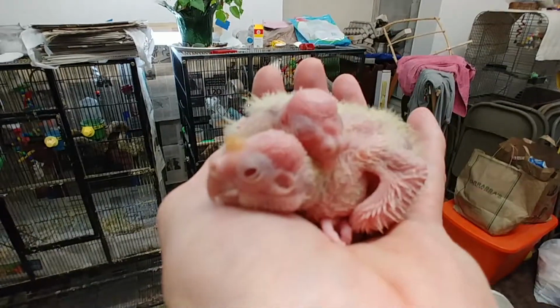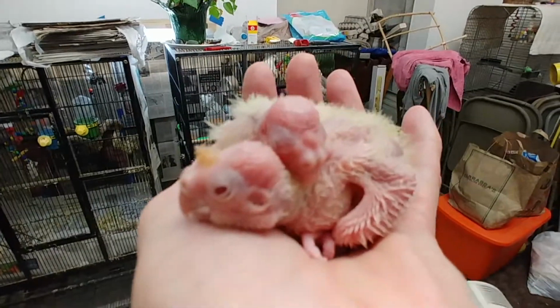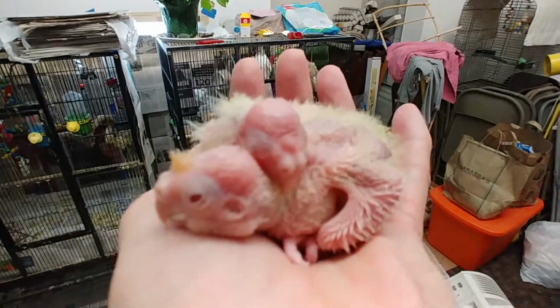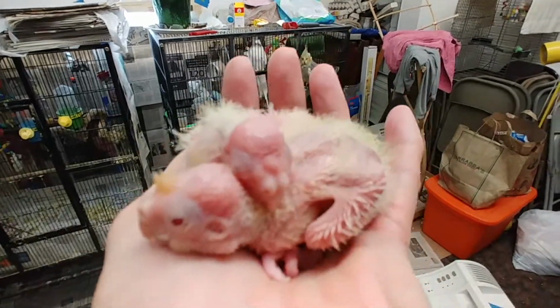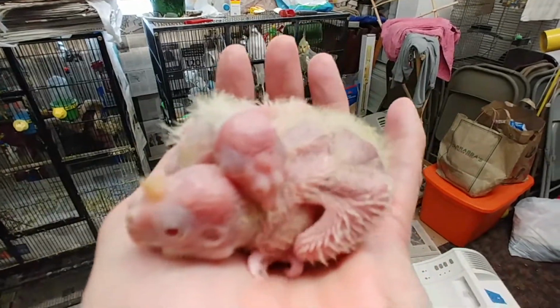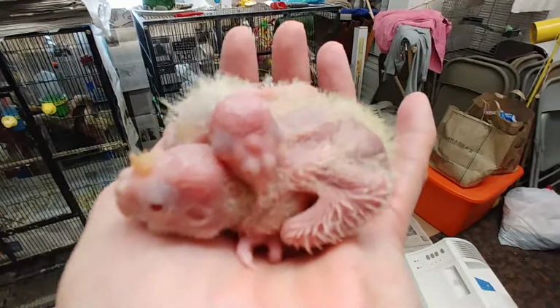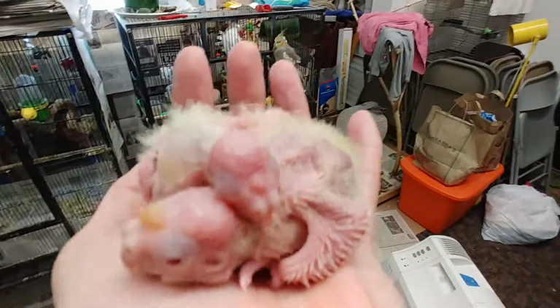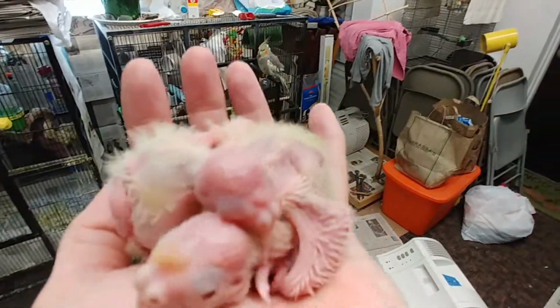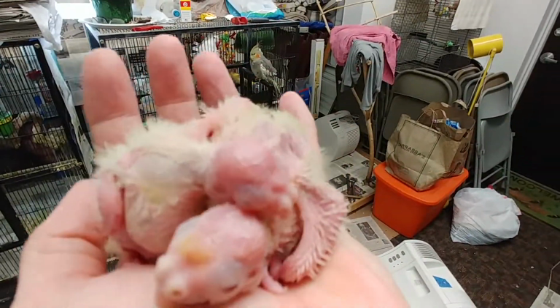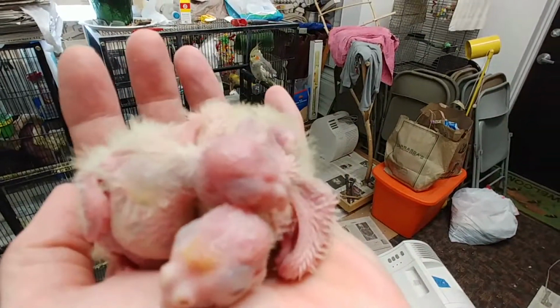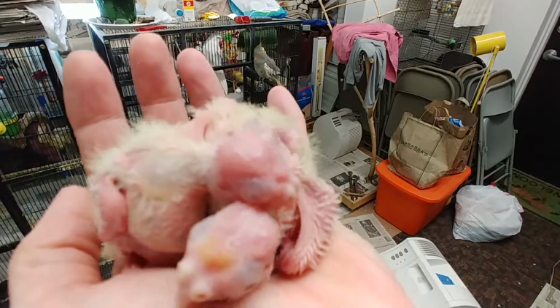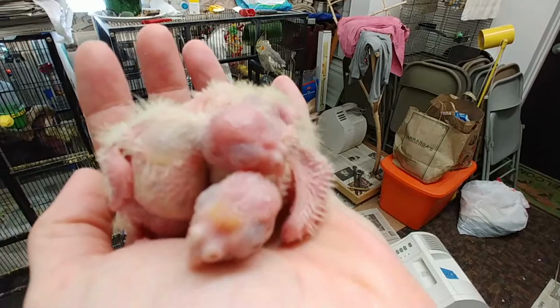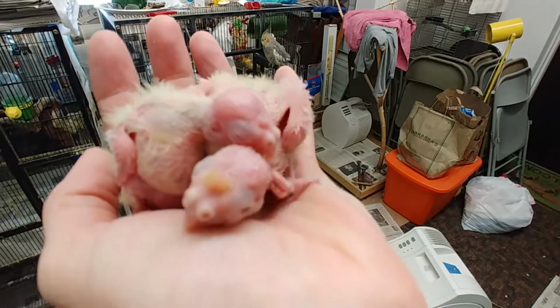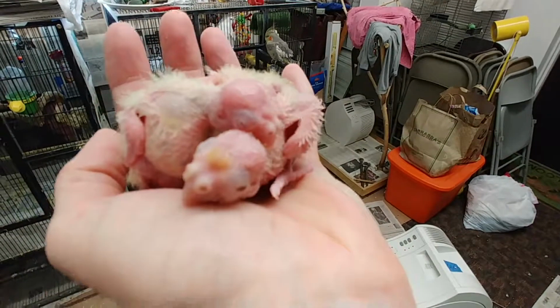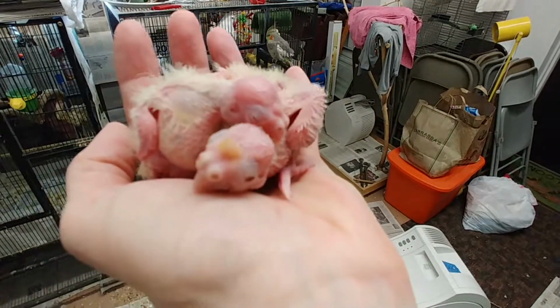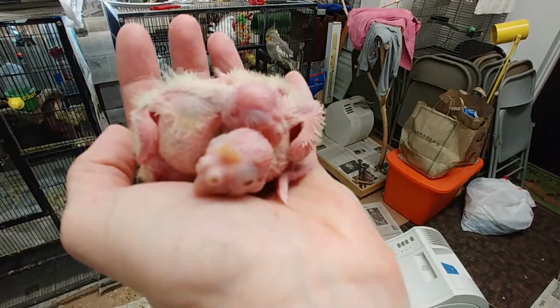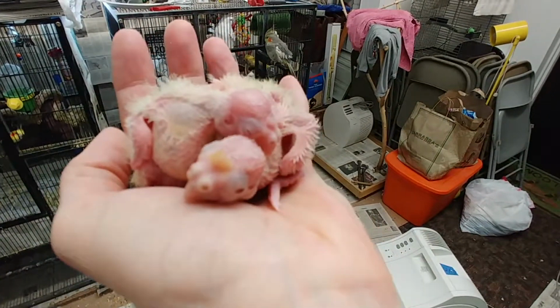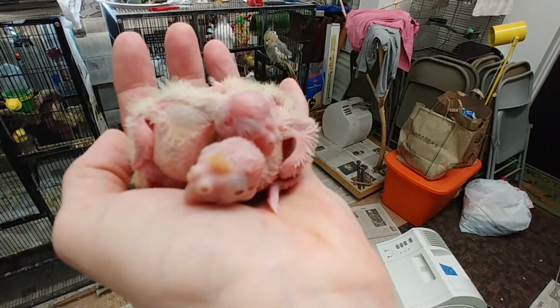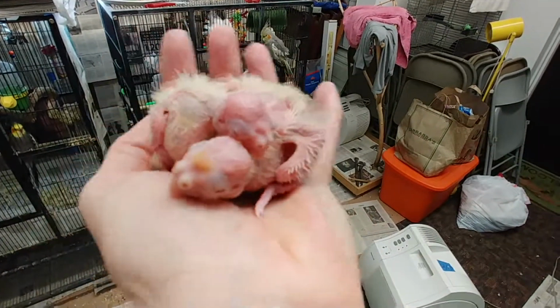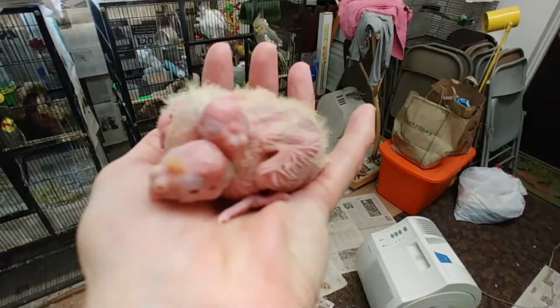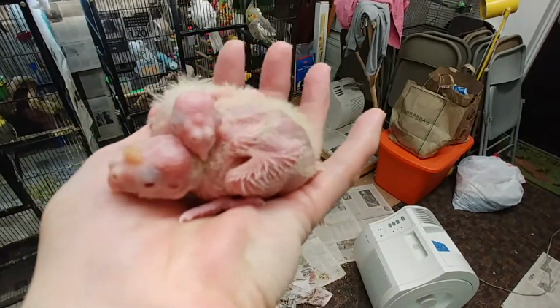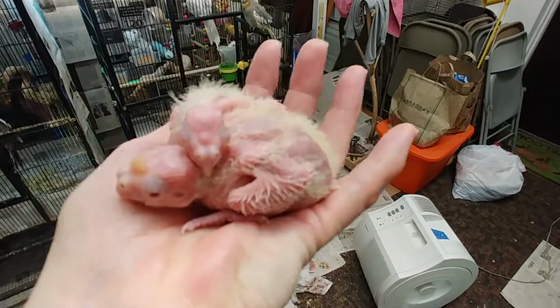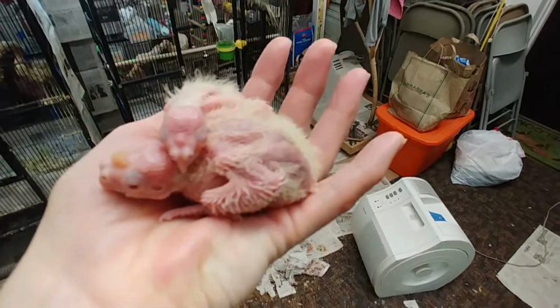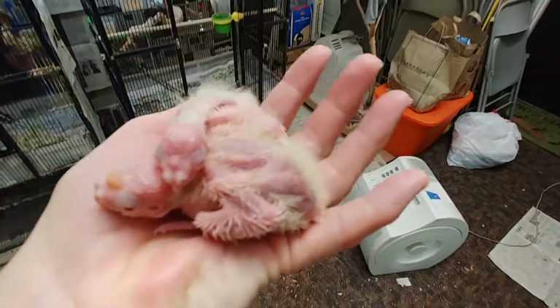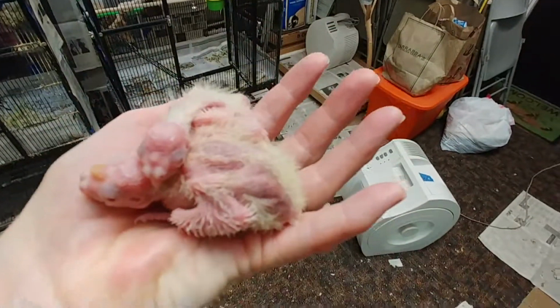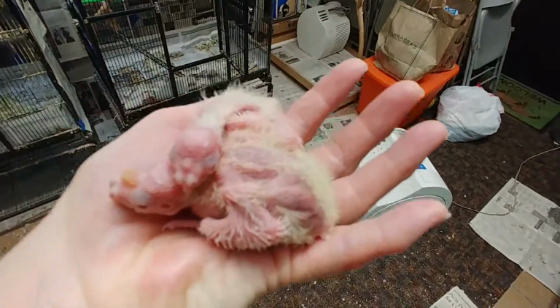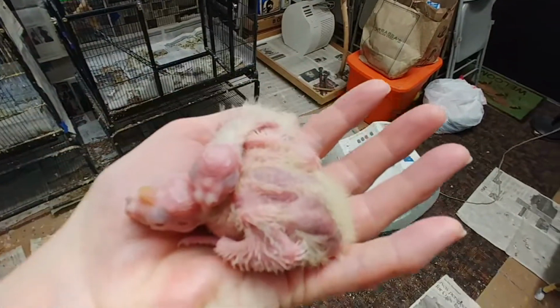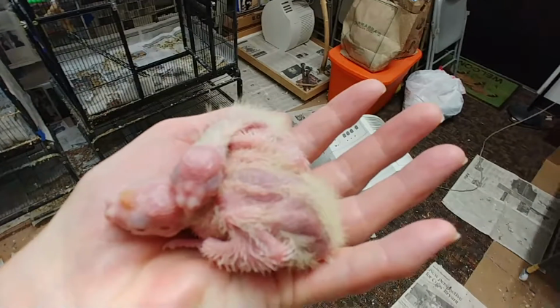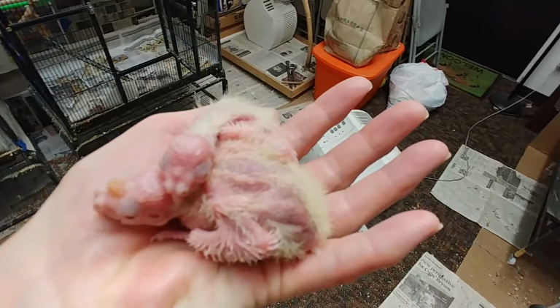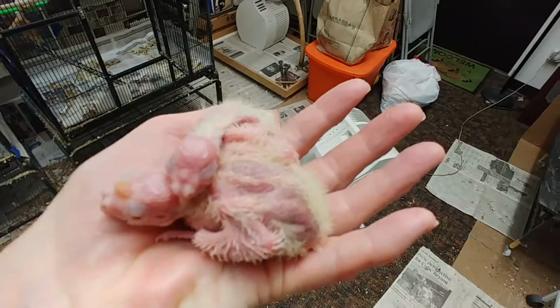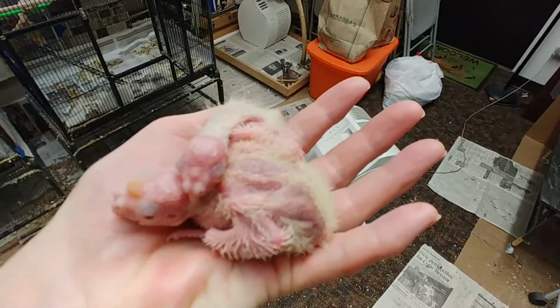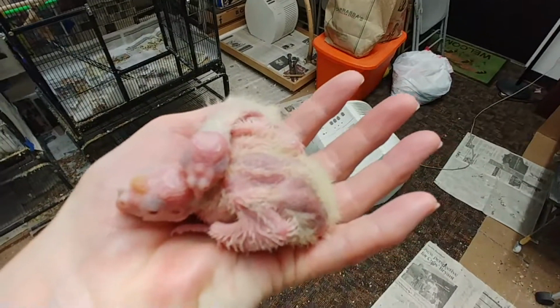Good day everybody, January 2nd. Got Harmony and Tweedy's babies here — as you can see they are filling the palm of my hand very nicely.